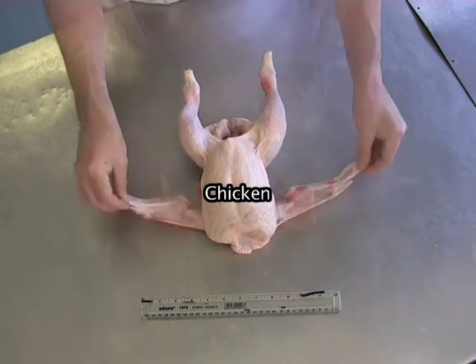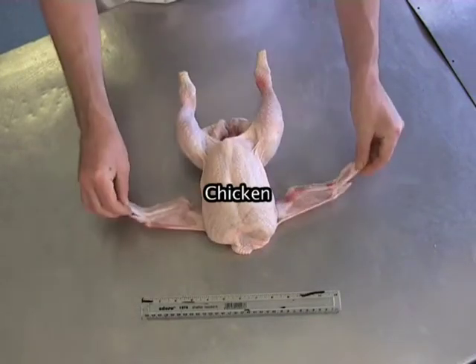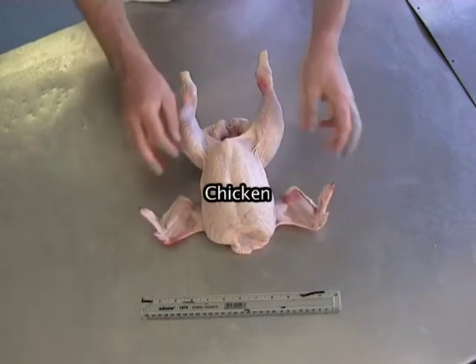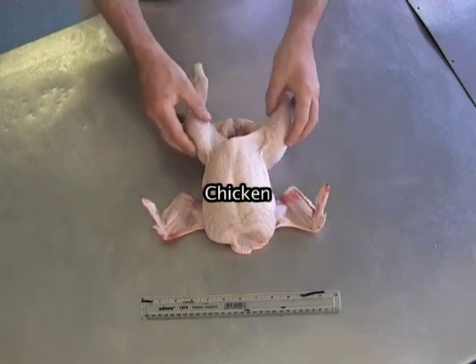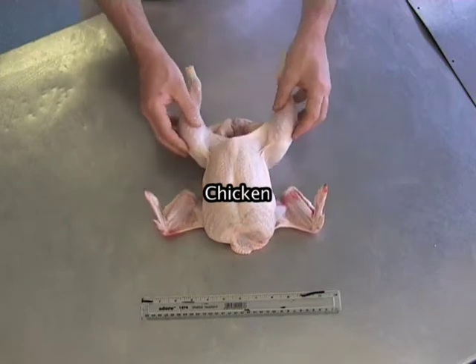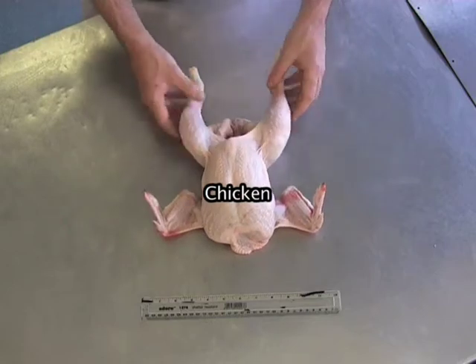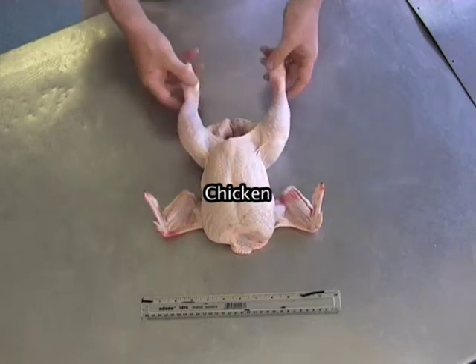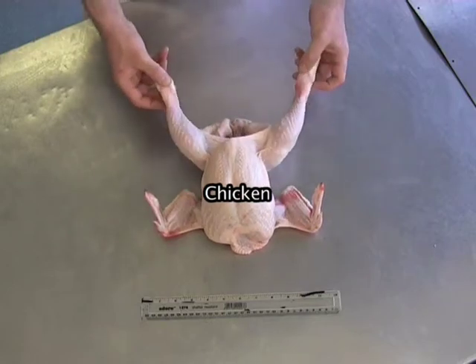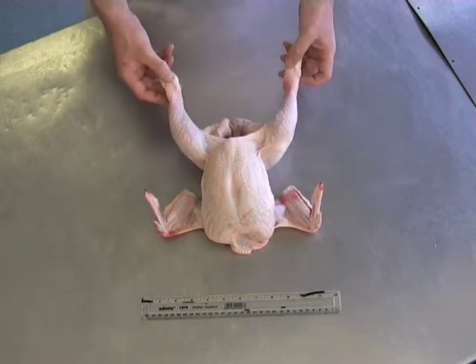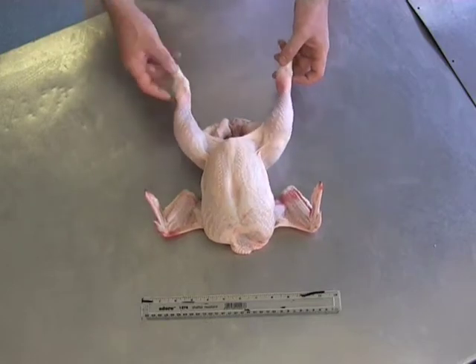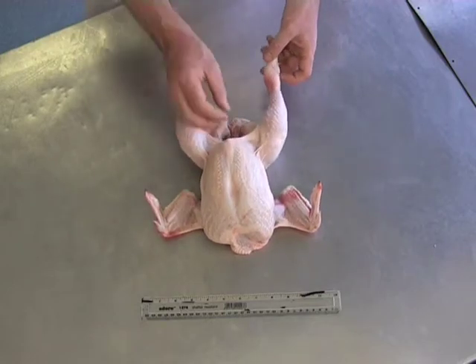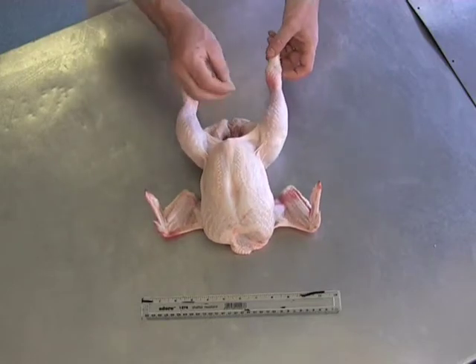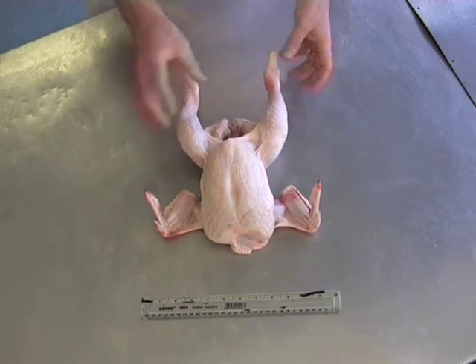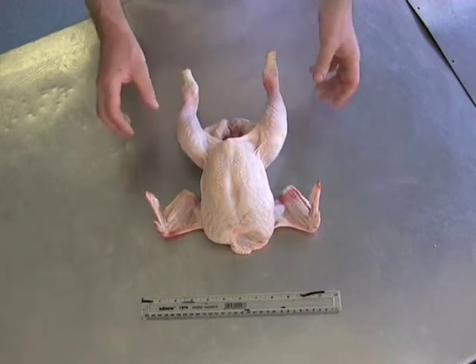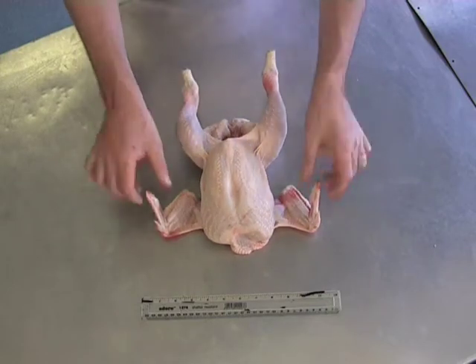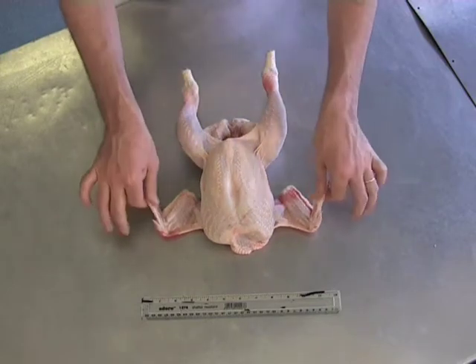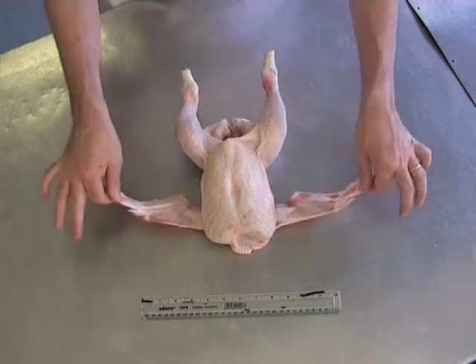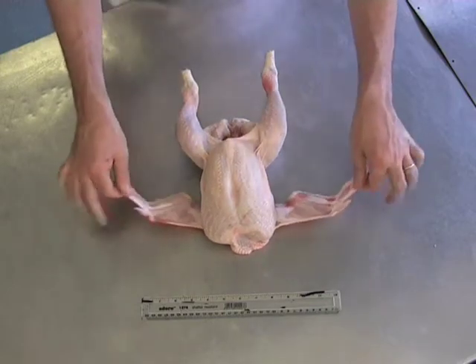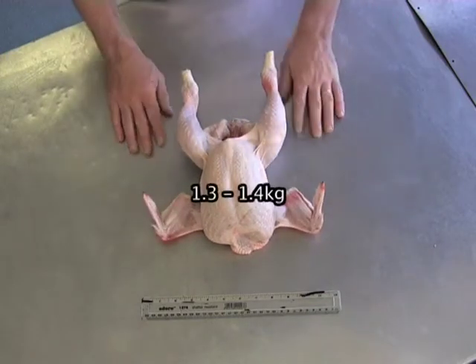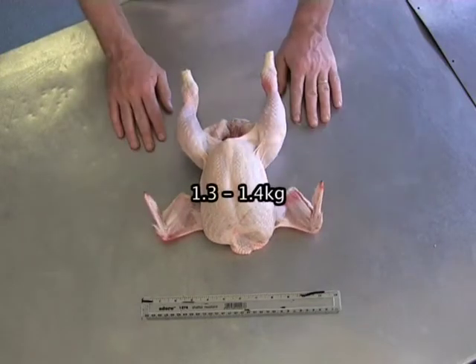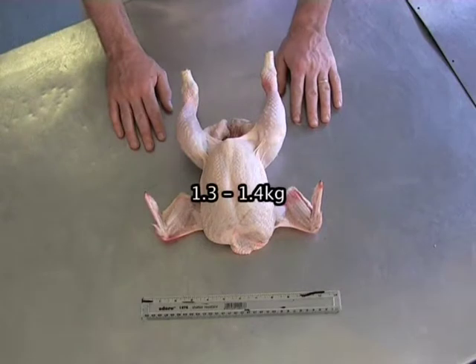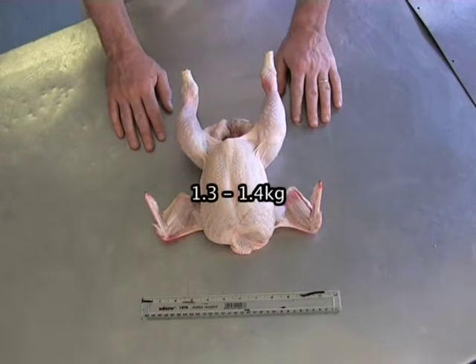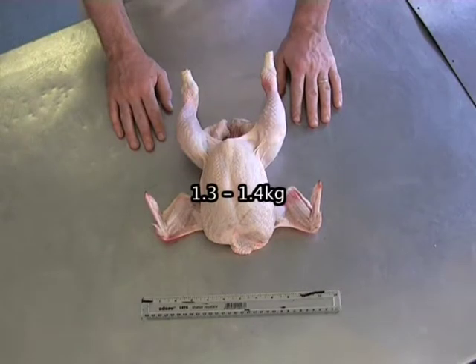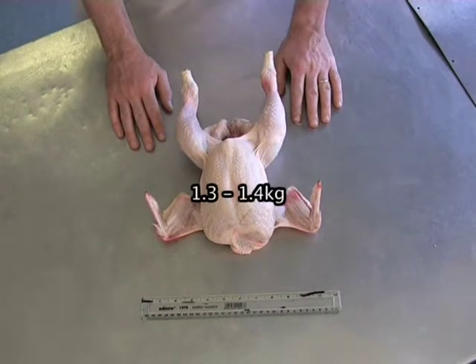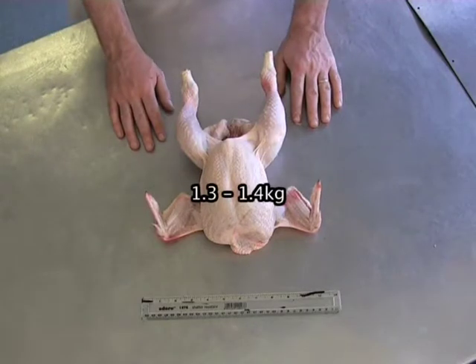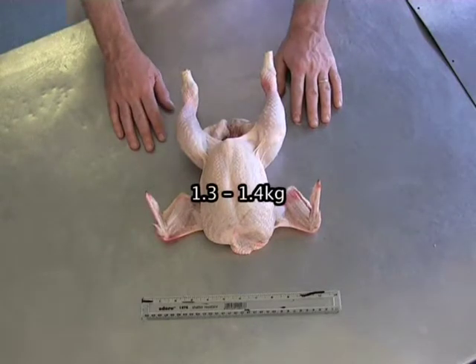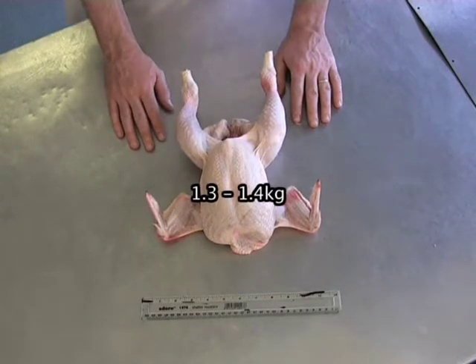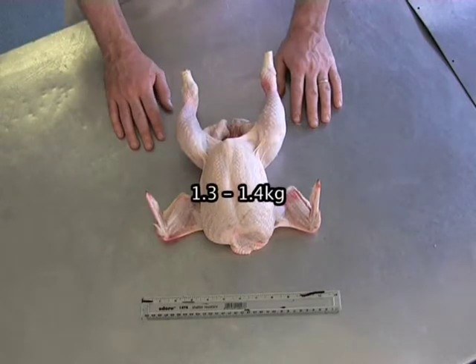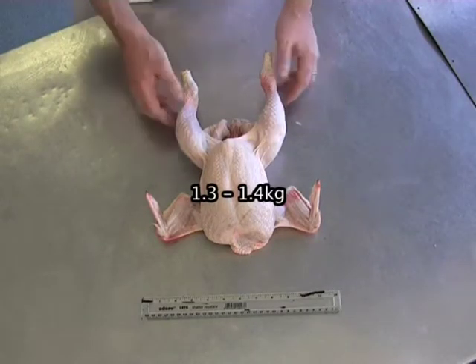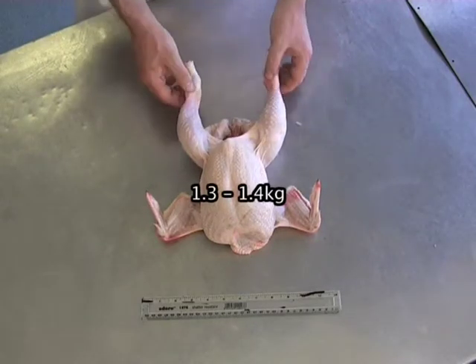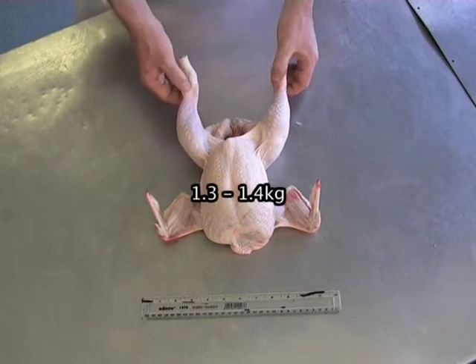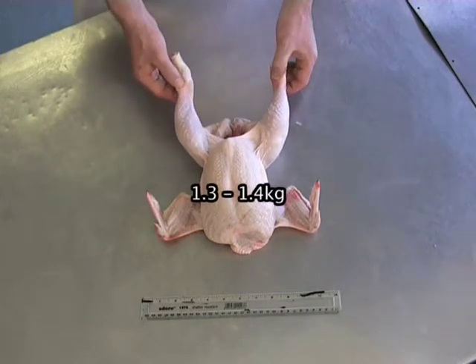What we have here is a fresh chicken, untrussed, drawn and cleaned, between £3 and £3.20, perfect for roasting.